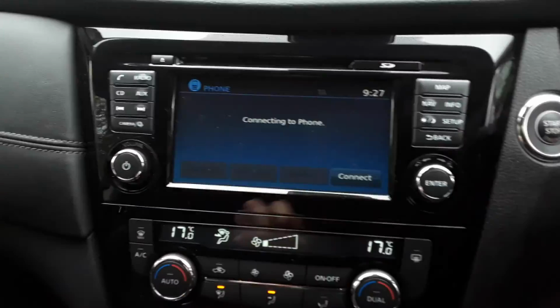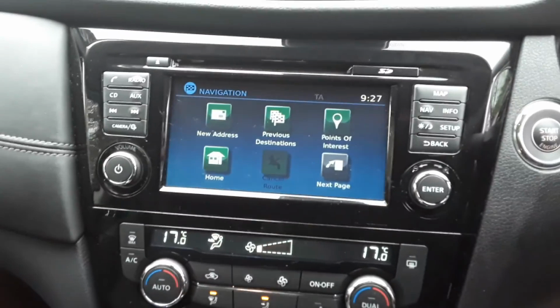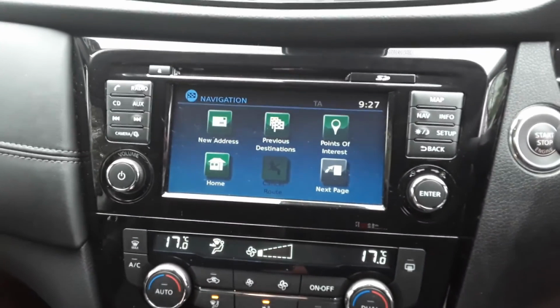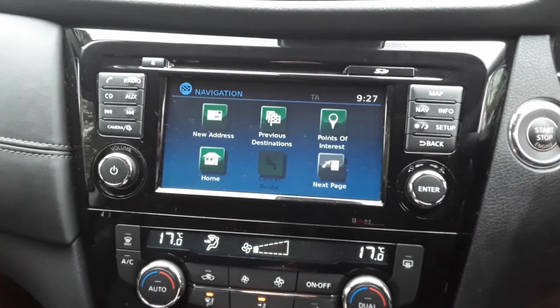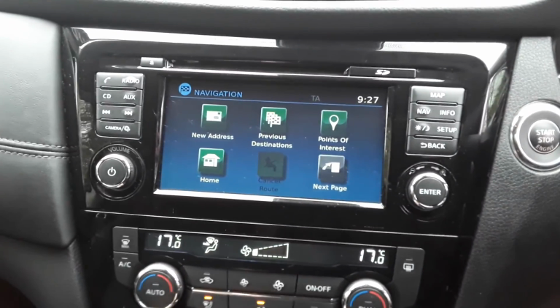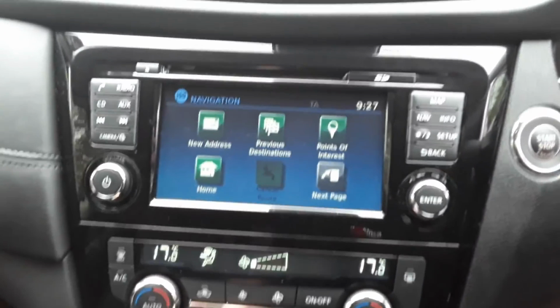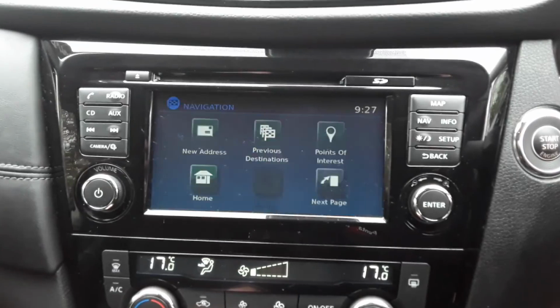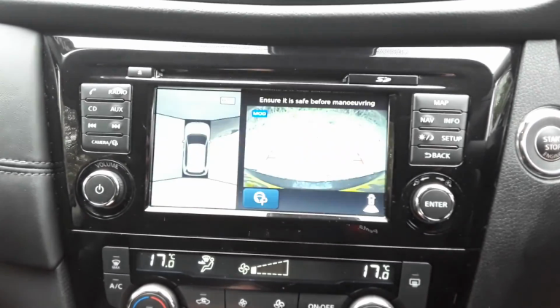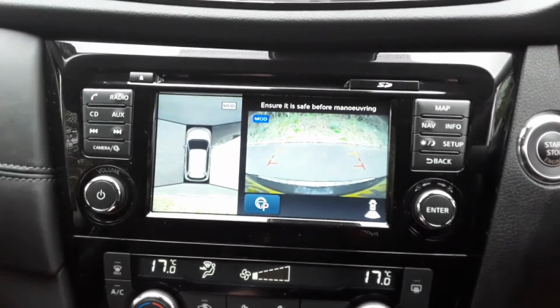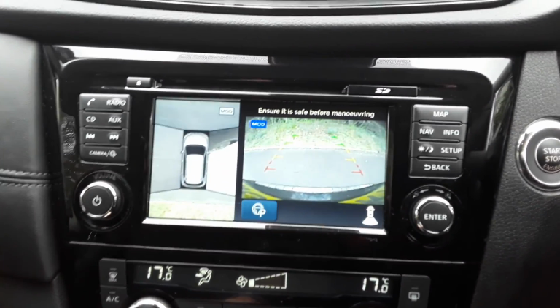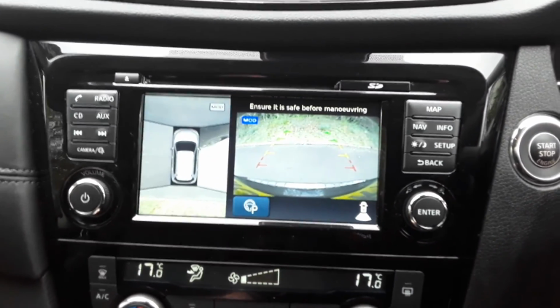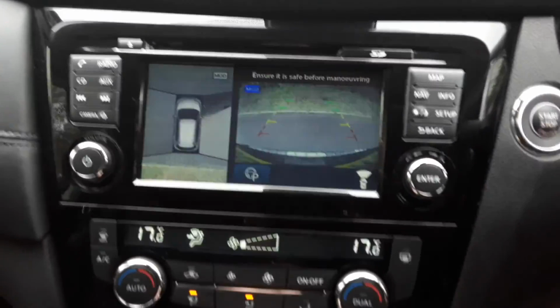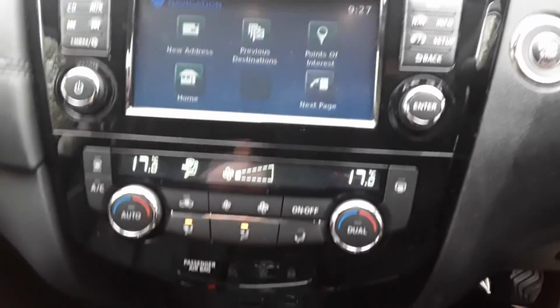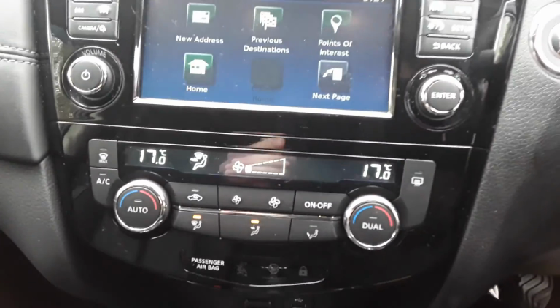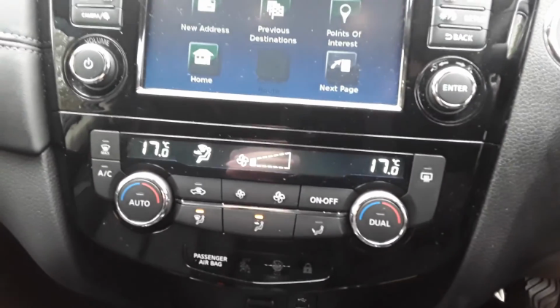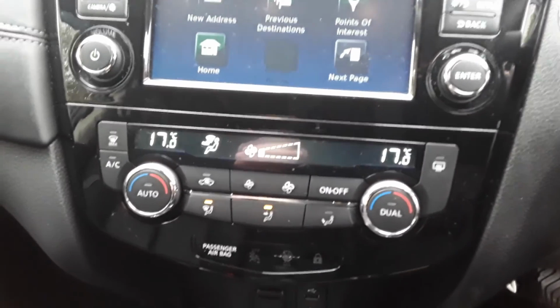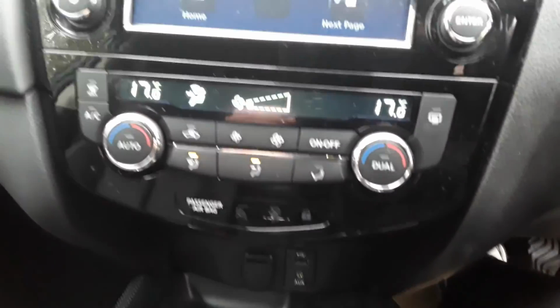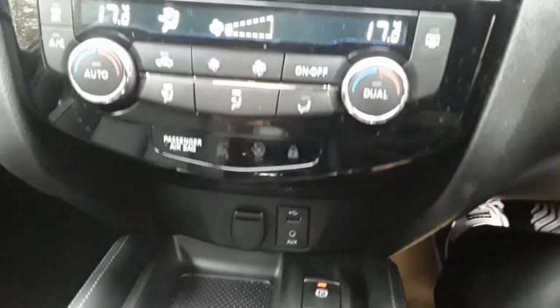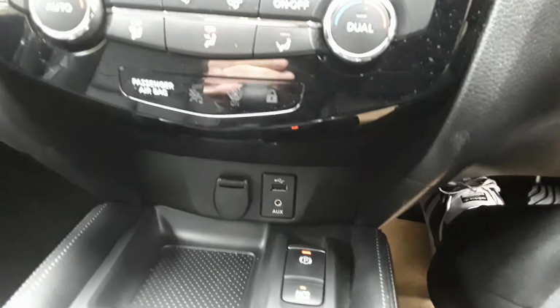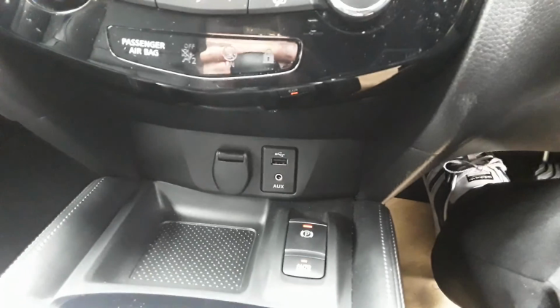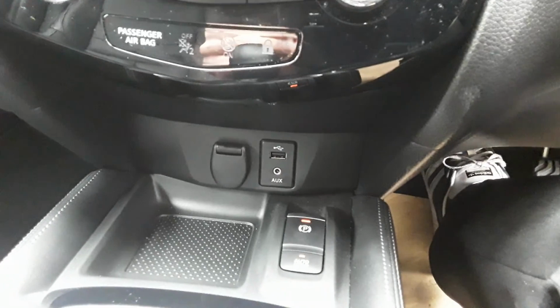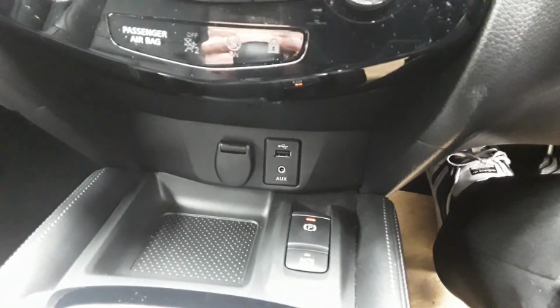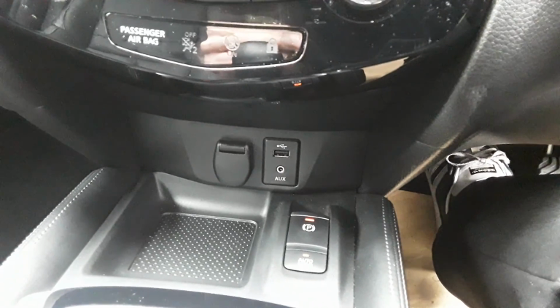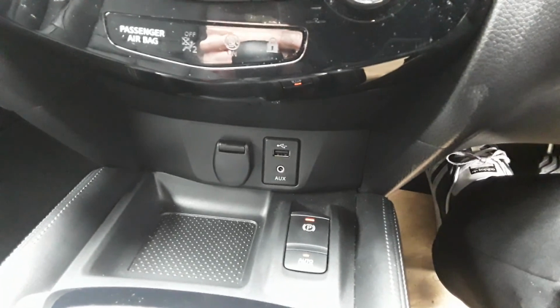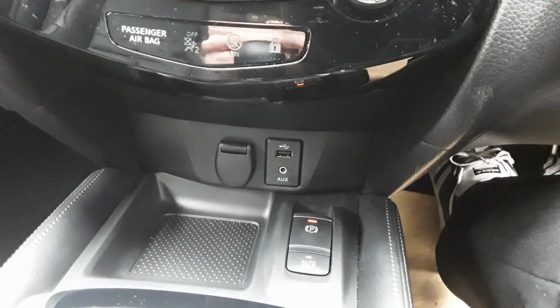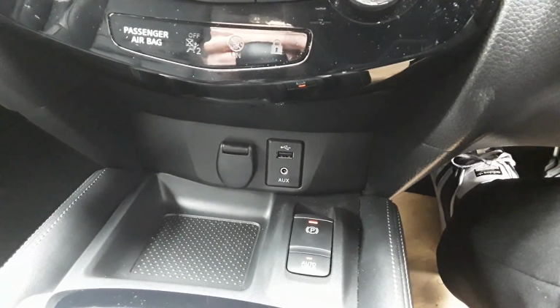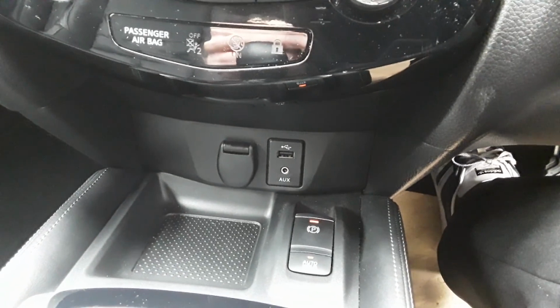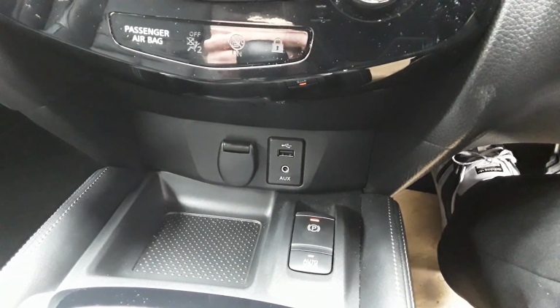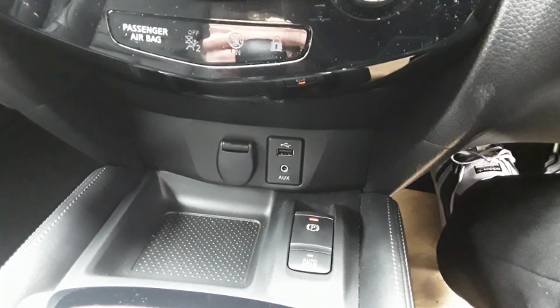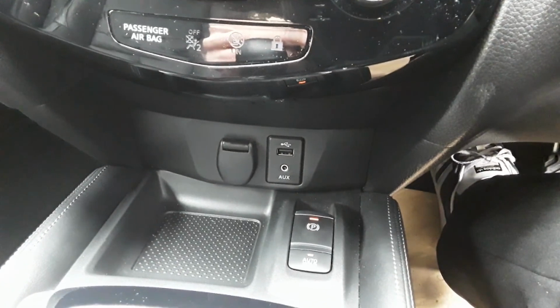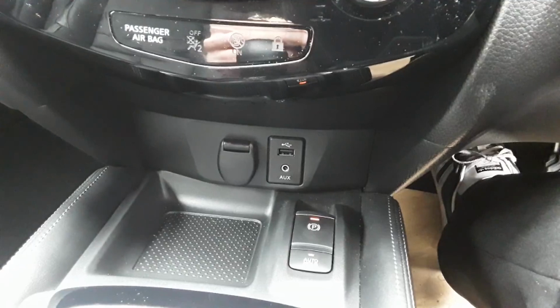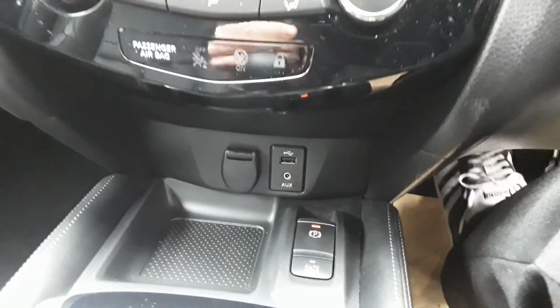There's satellite navigation, the reversing camera, air conditioning, dual climate control, and down at the bottom an electronic parking brake with auto hold, a 12 volt outlet, USB port and auxiliary input.